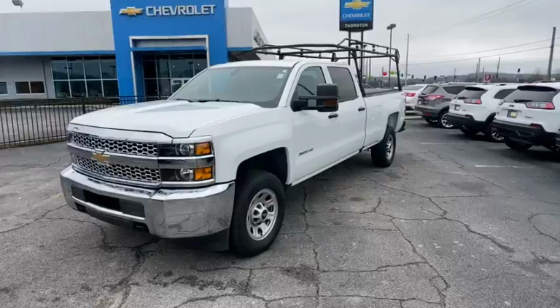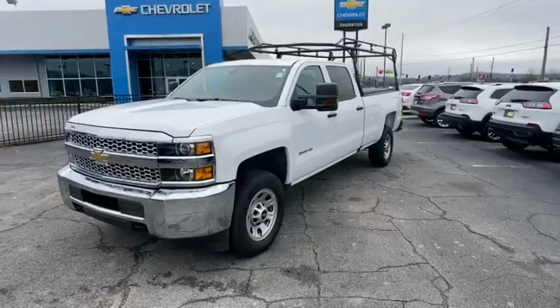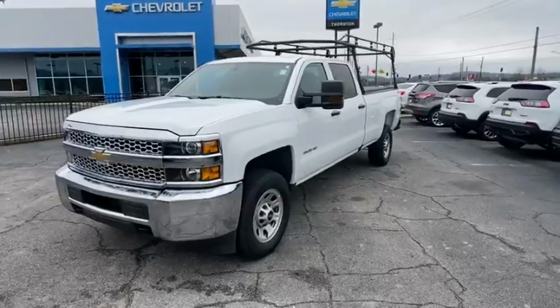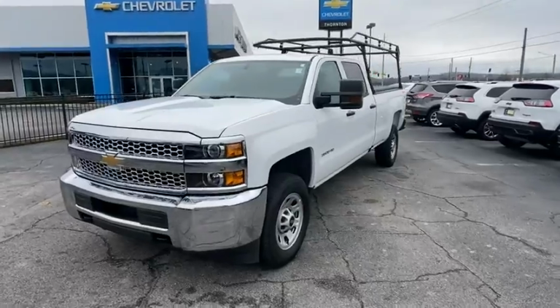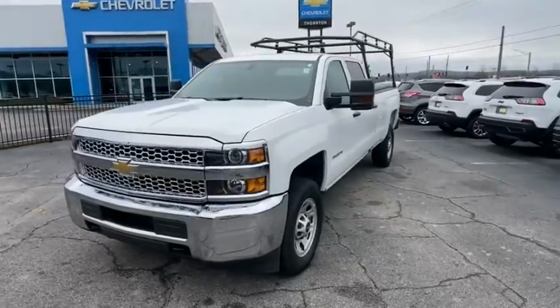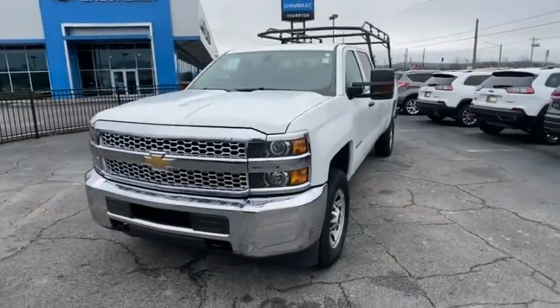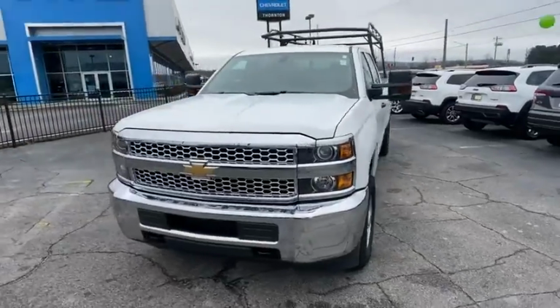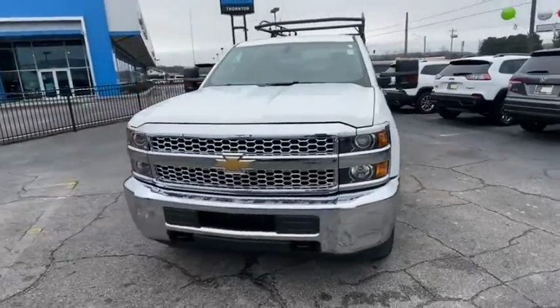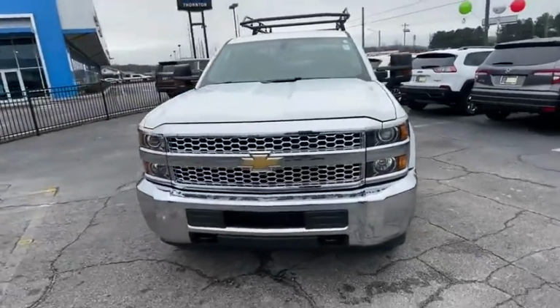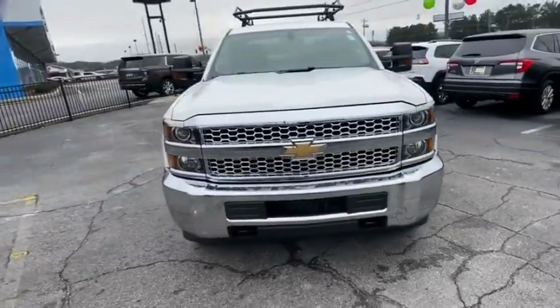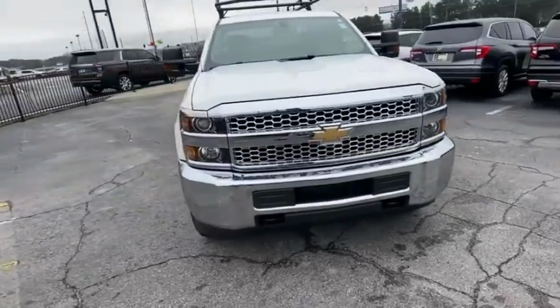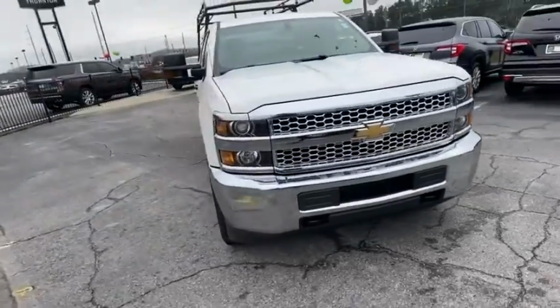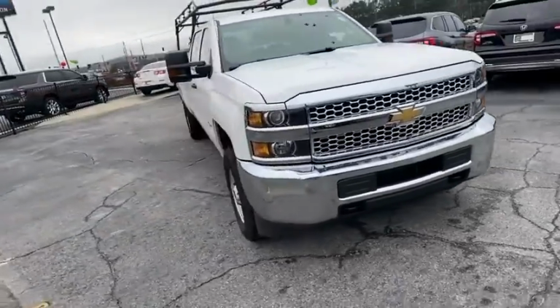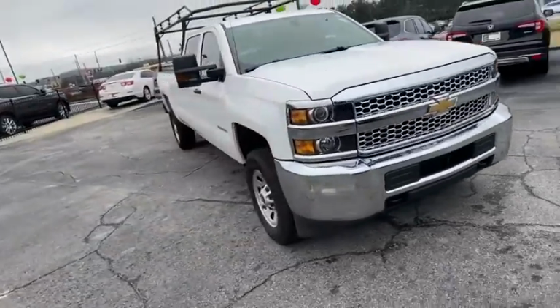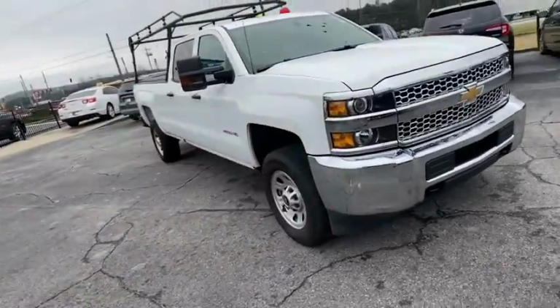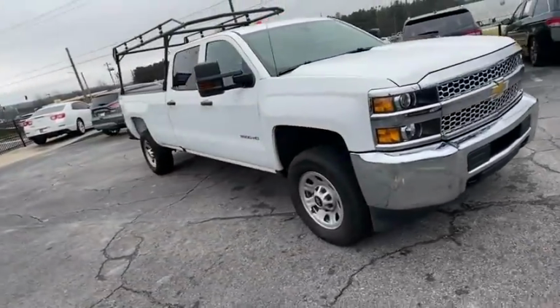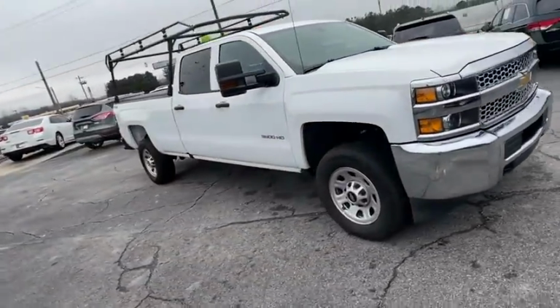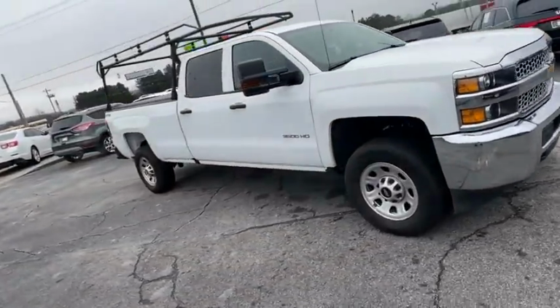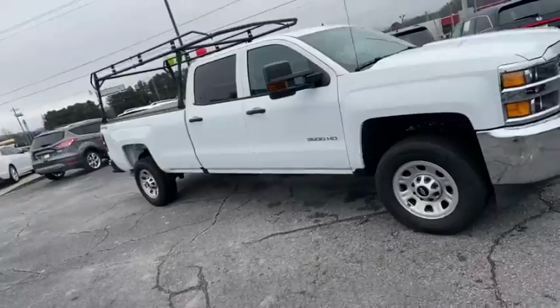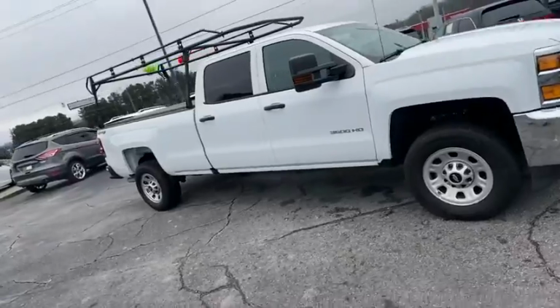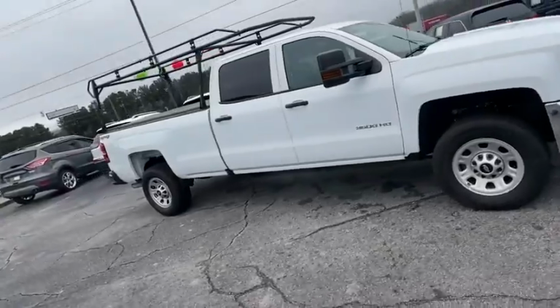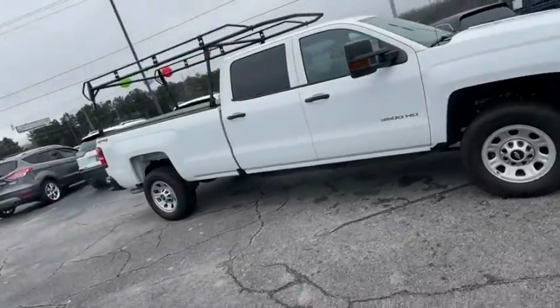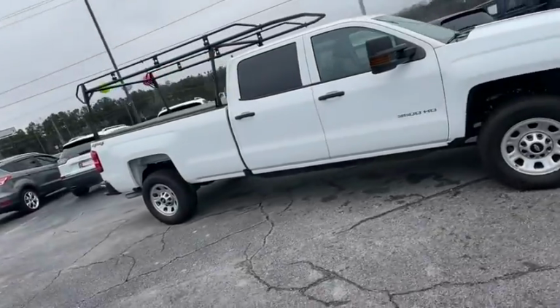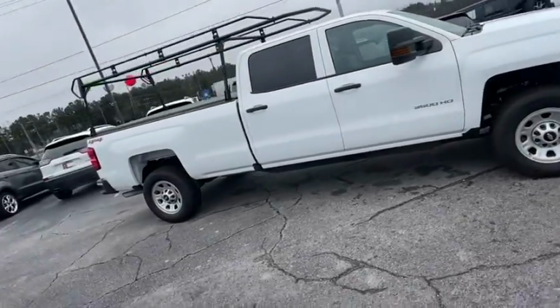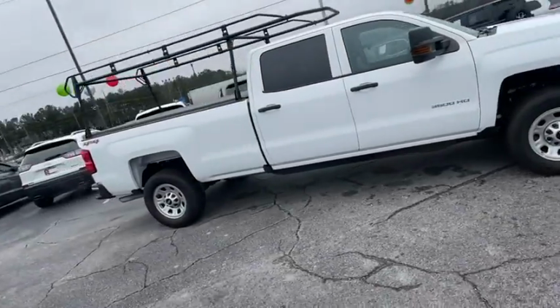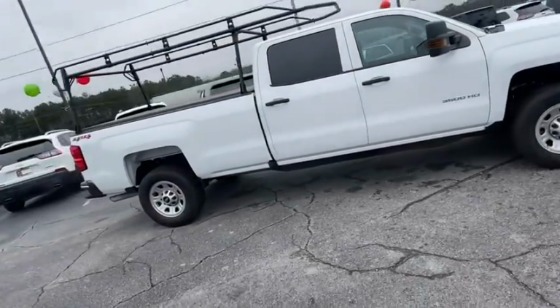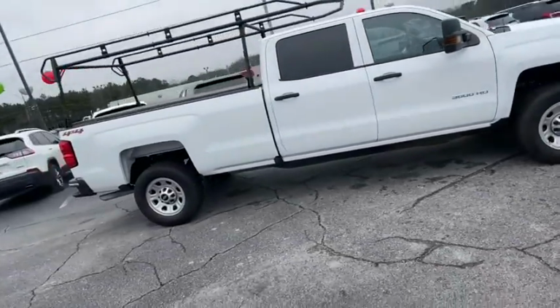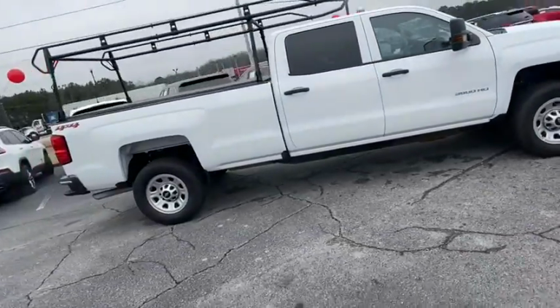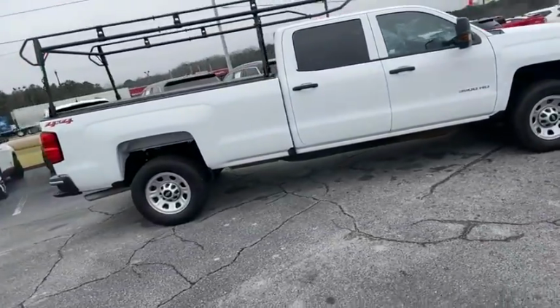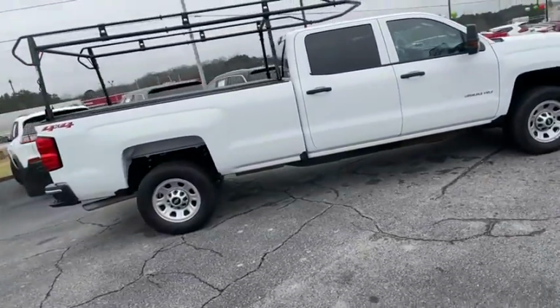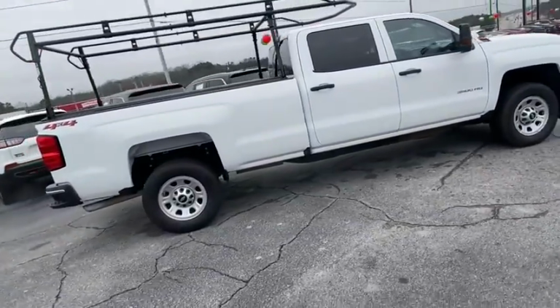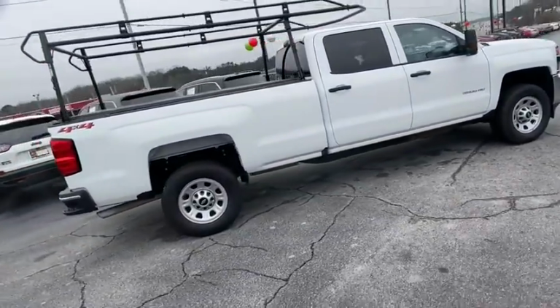Looking for the right vehicle? Check out the 2019 Chevrolet Silverado 3500 HD. Pros: everything. Cons: nothing.